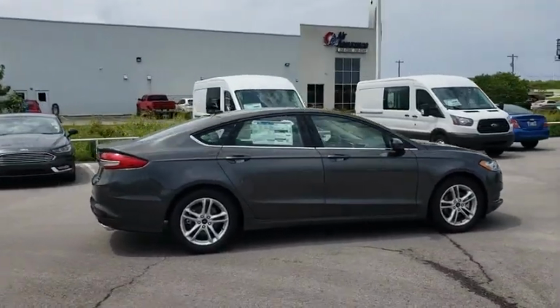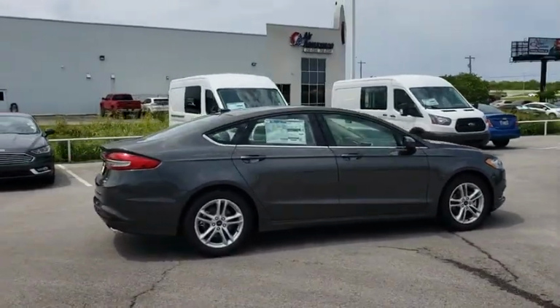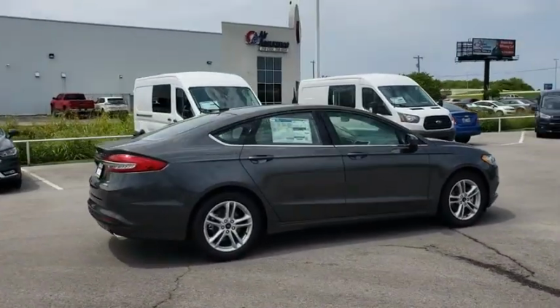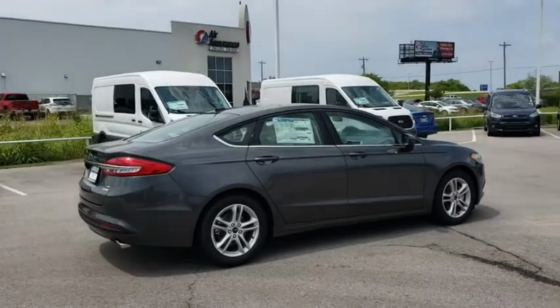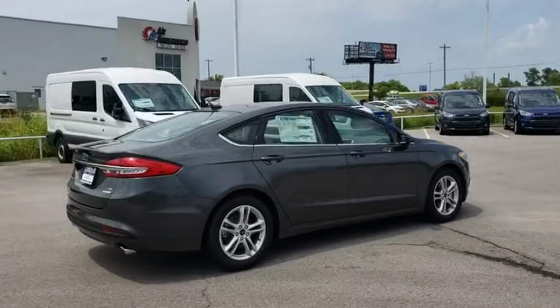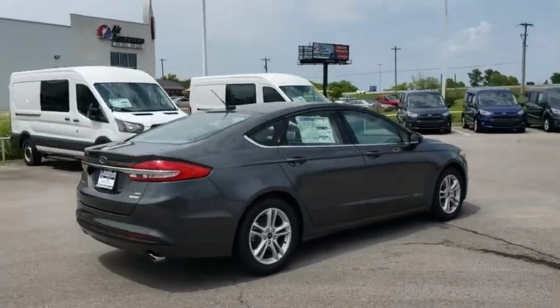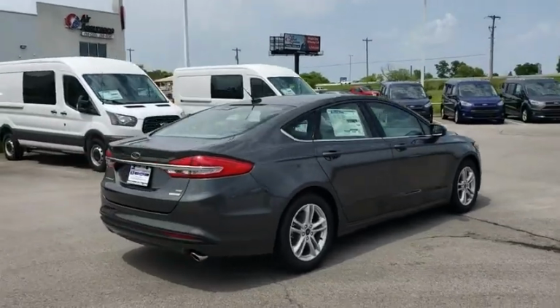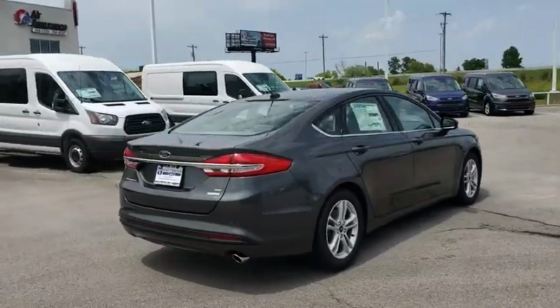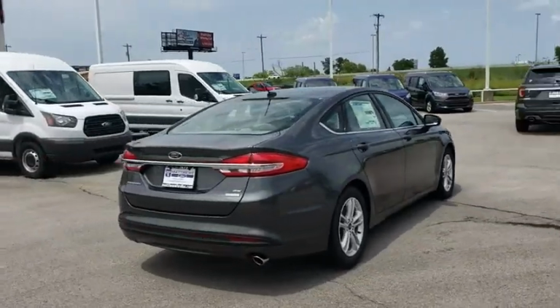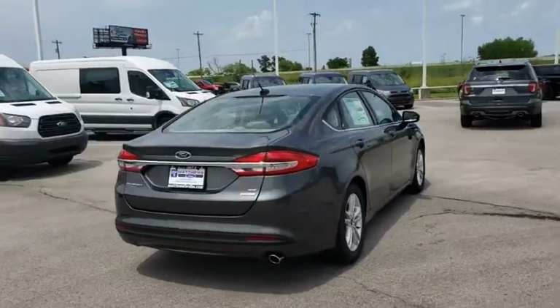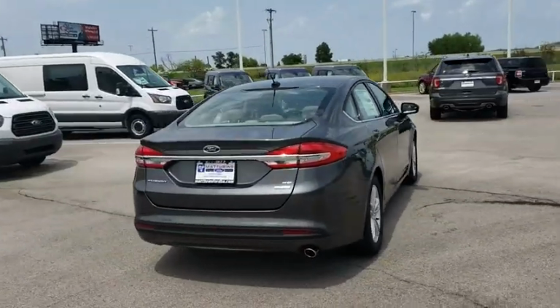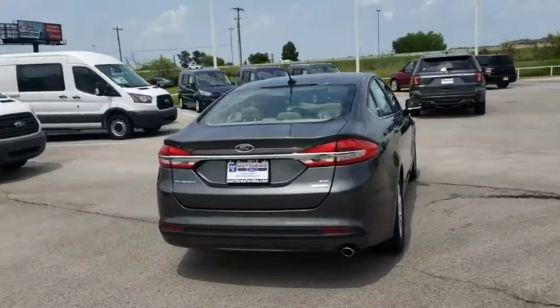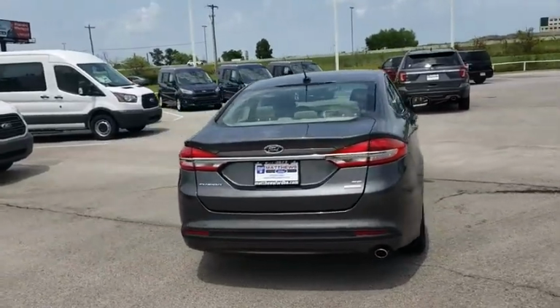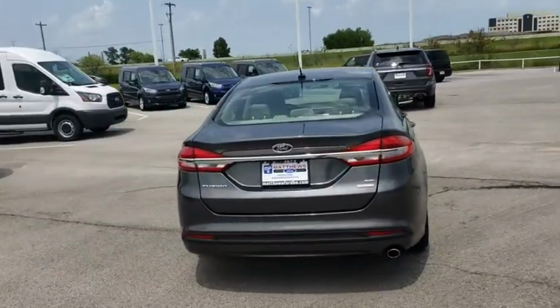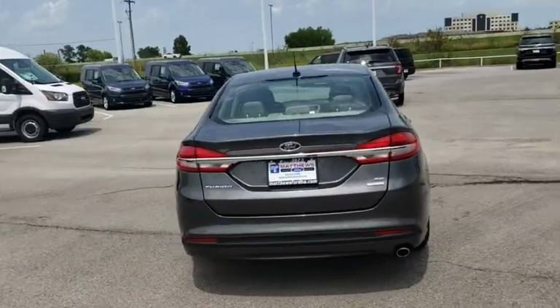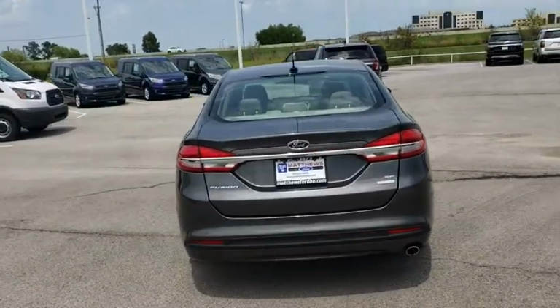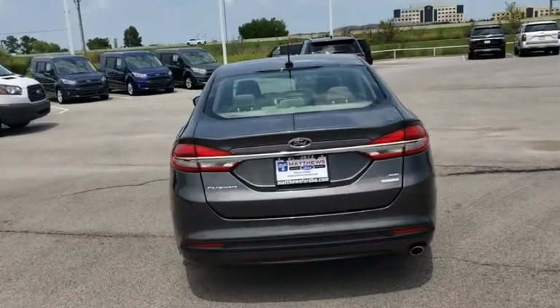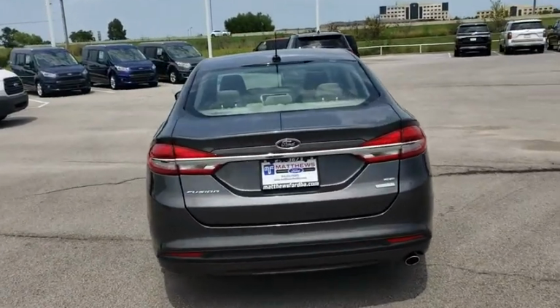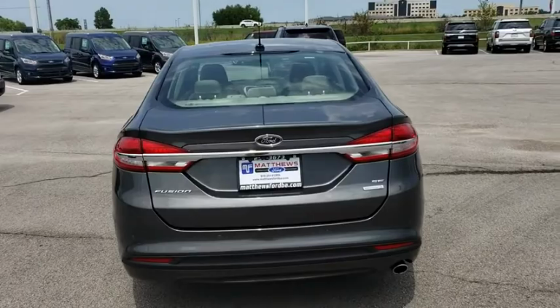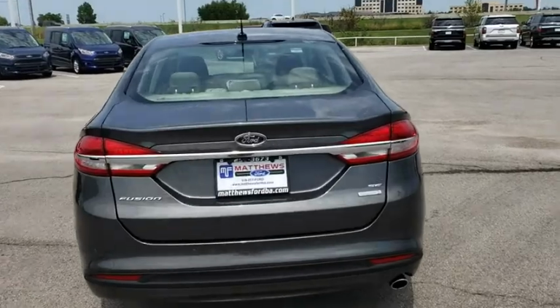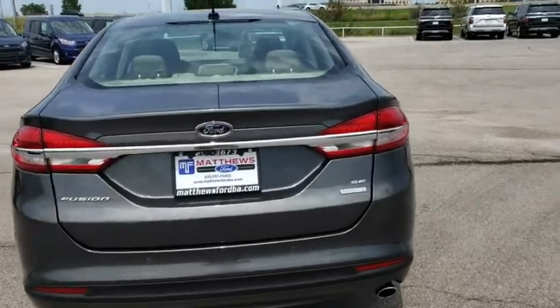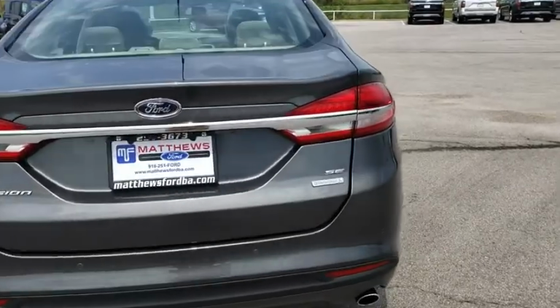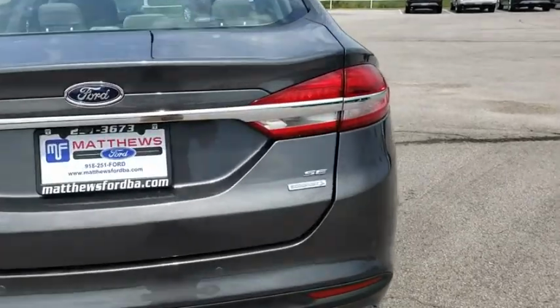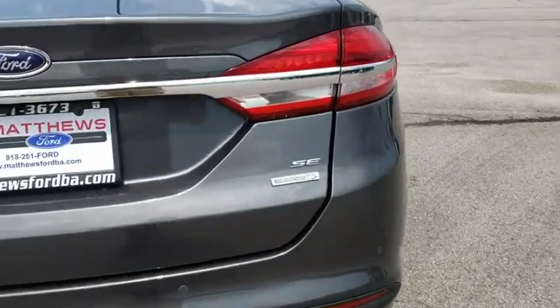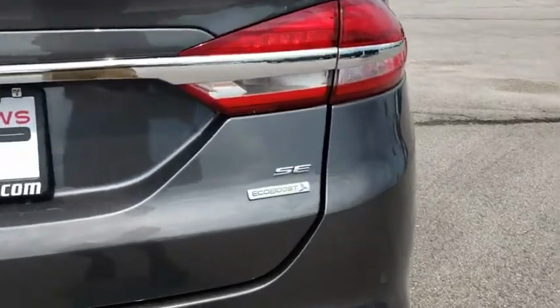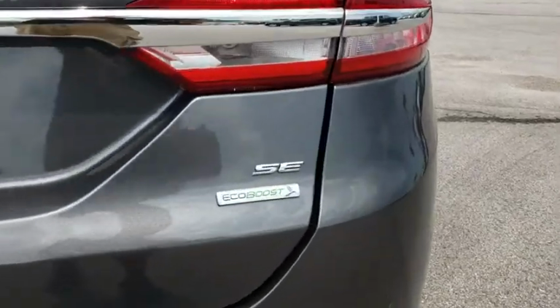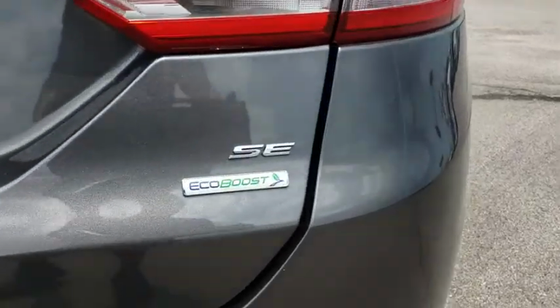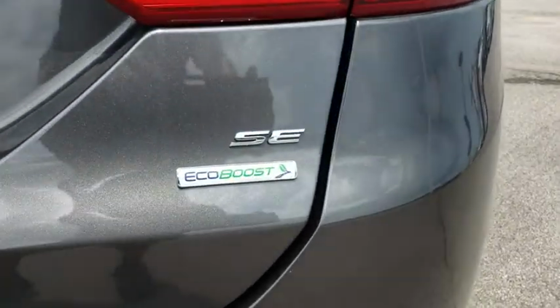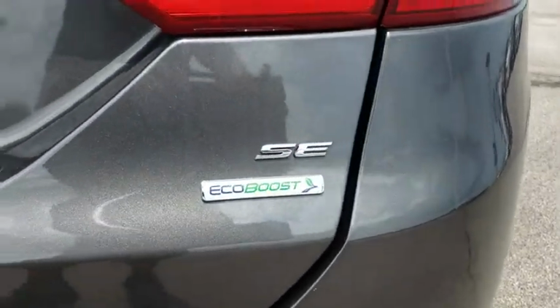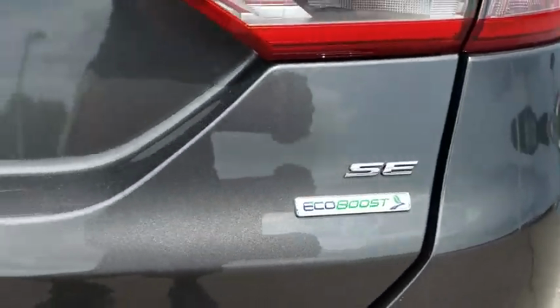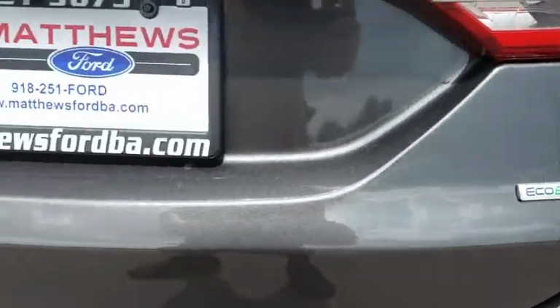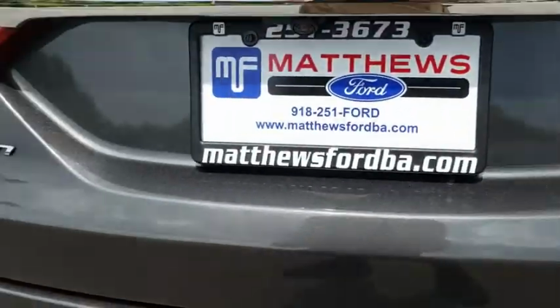Stability control, power passenger seats, keyless entry, steering wheel audio controls, anti-lock braking system, backup camera, traction control, Bluetooth, power steering.